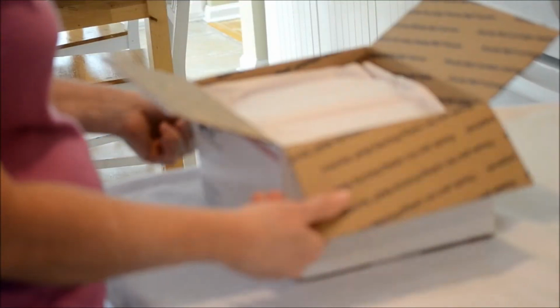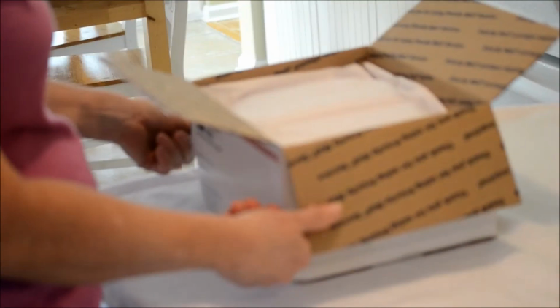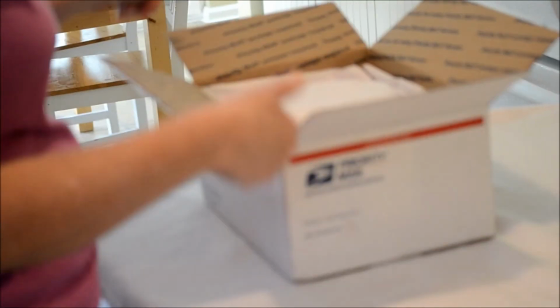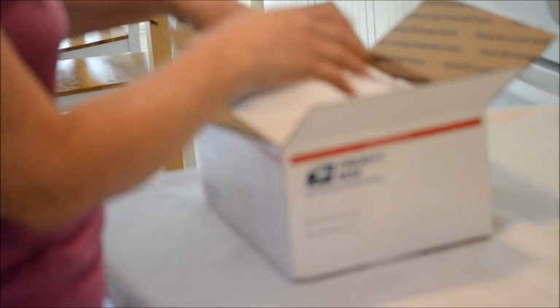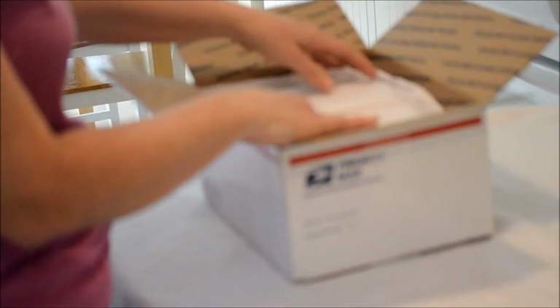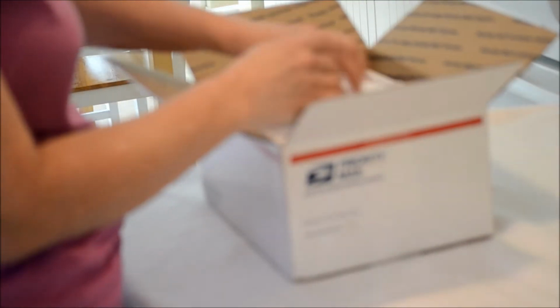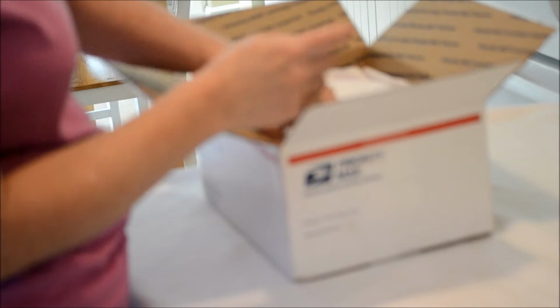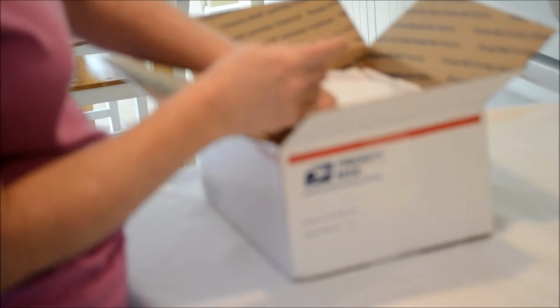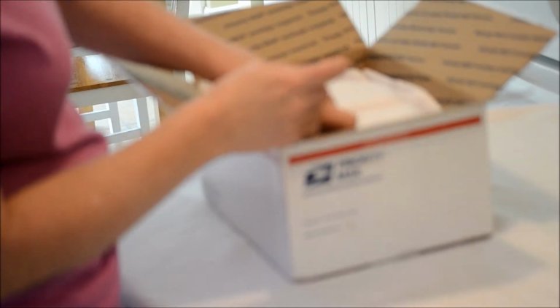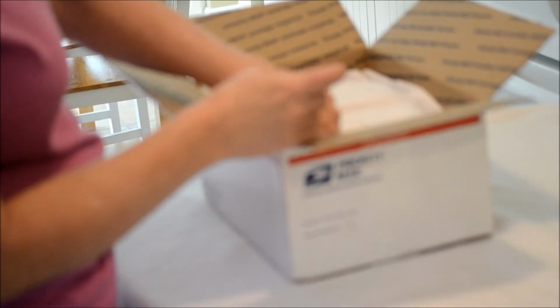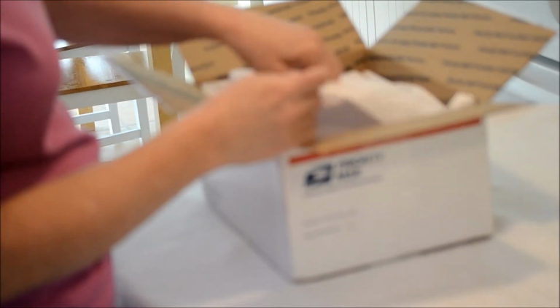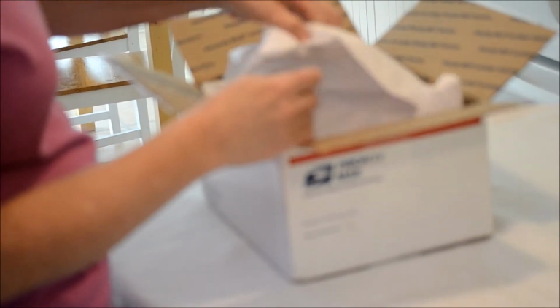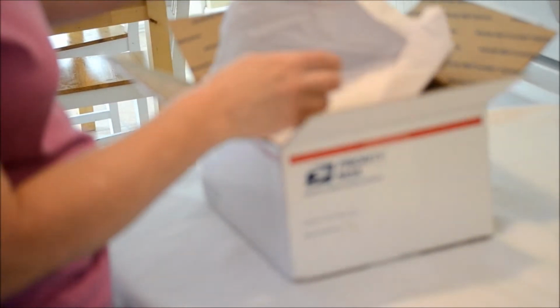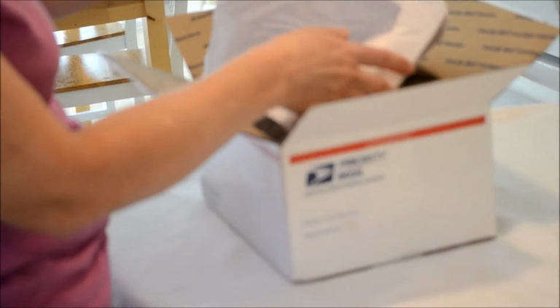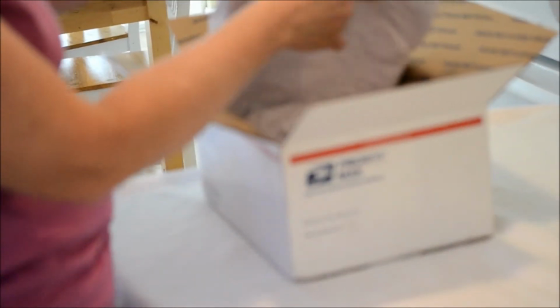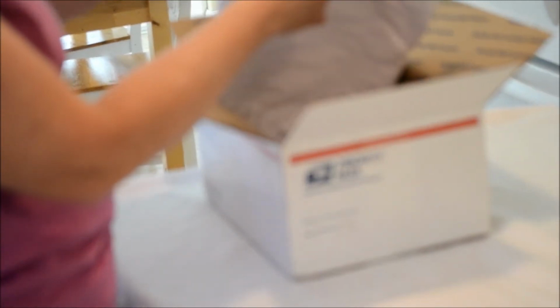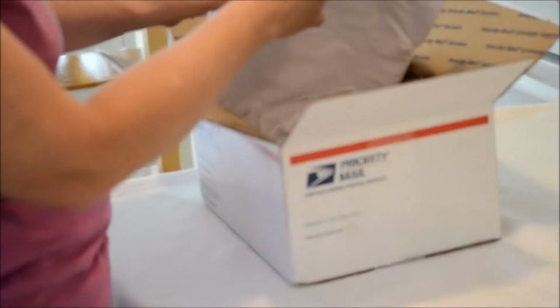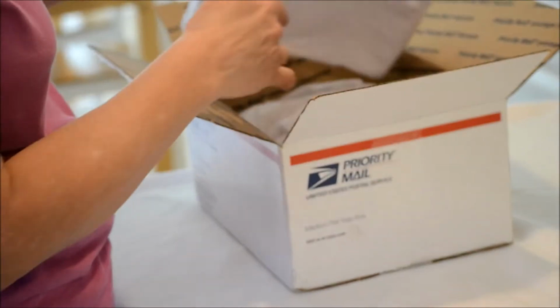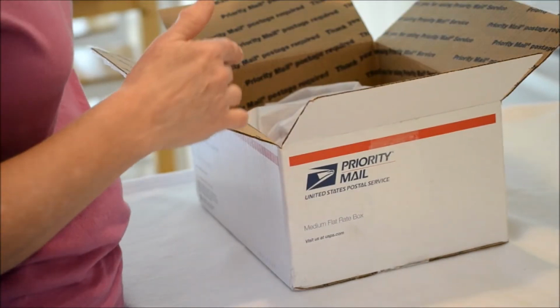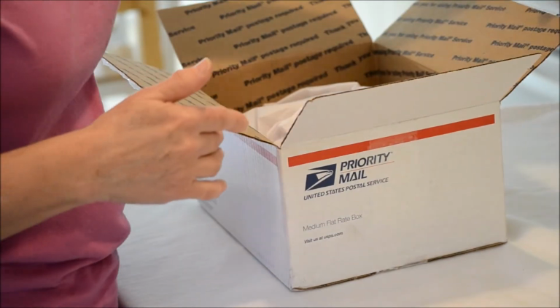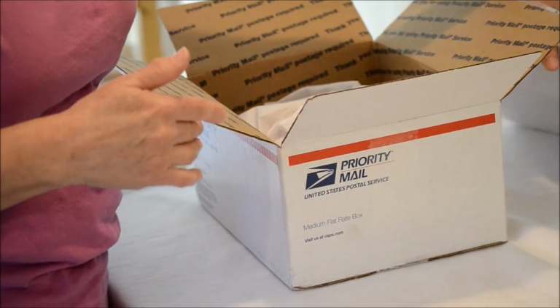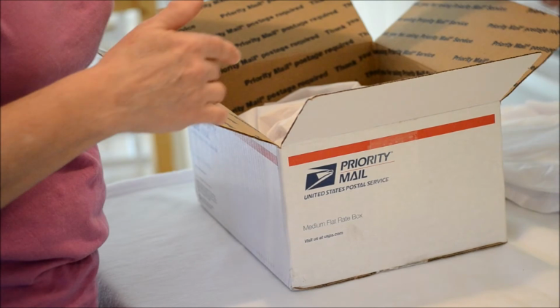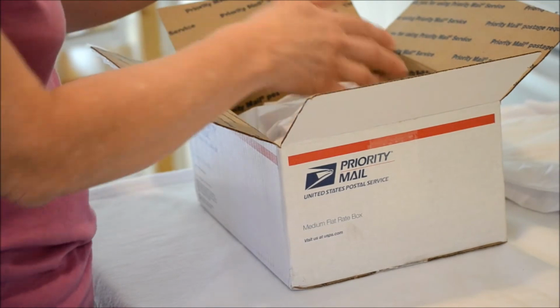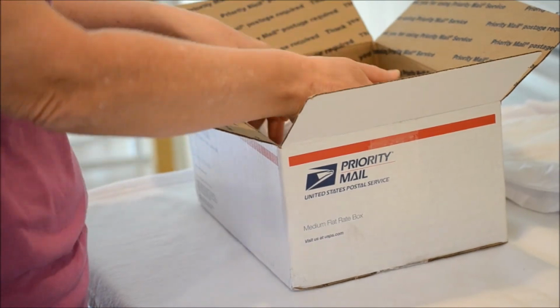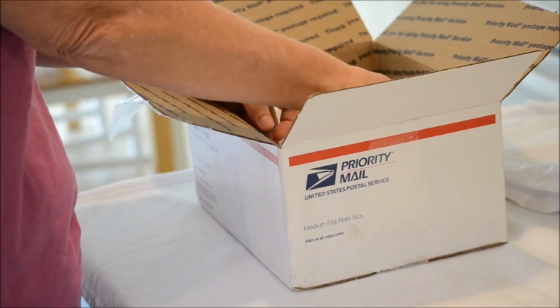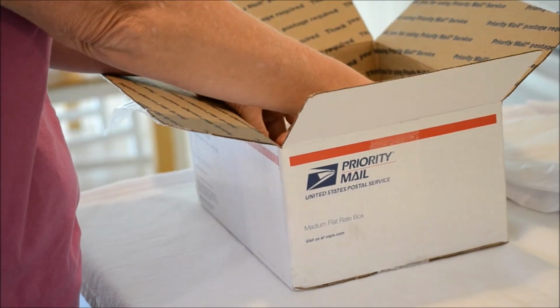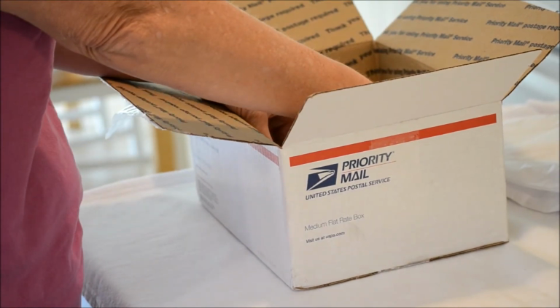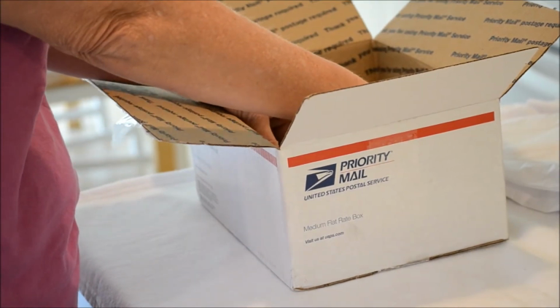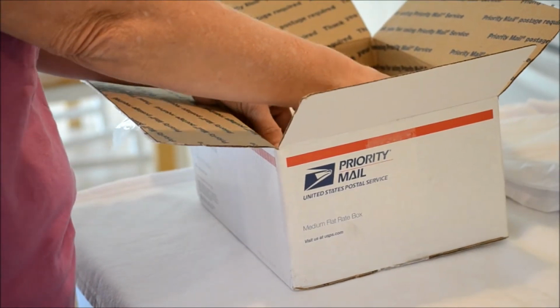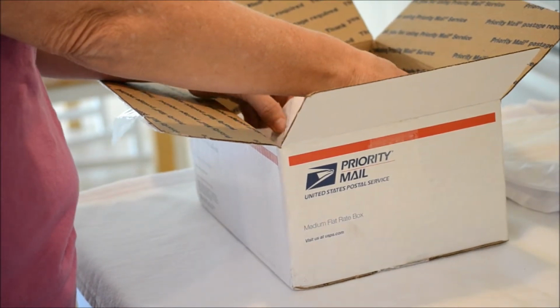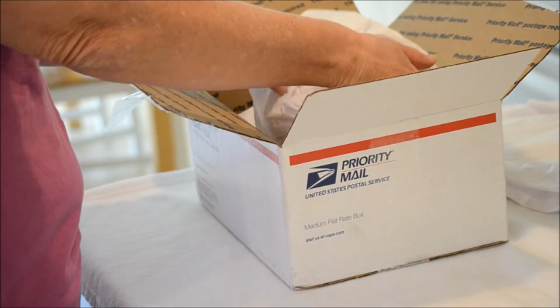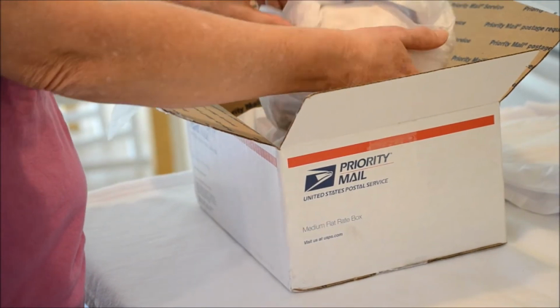Finally I get to see it! Oh my goodness, she hid every little part inside. Oh, how nice.